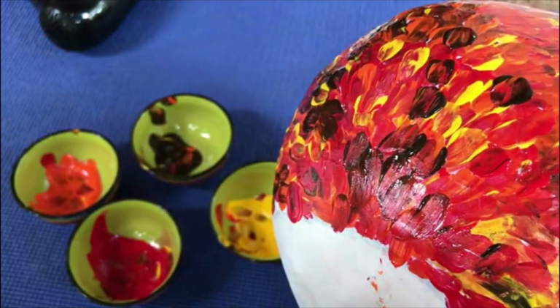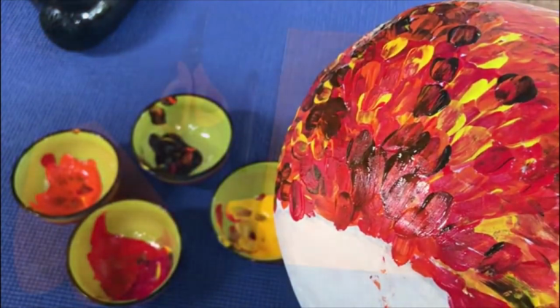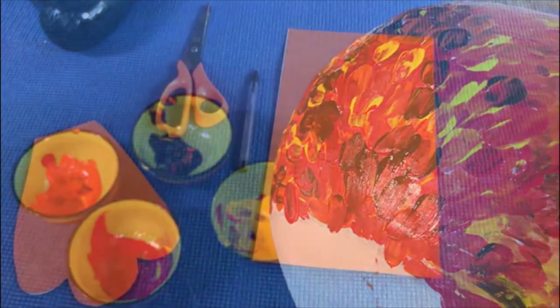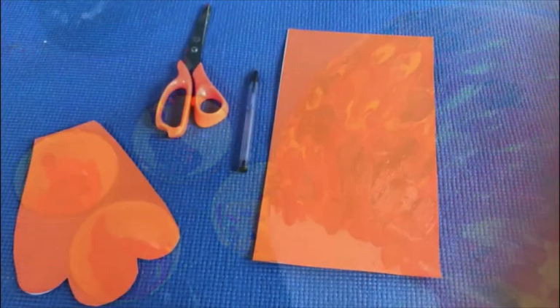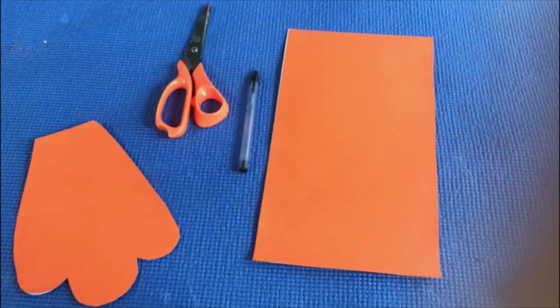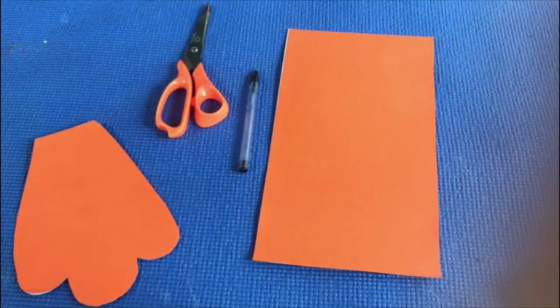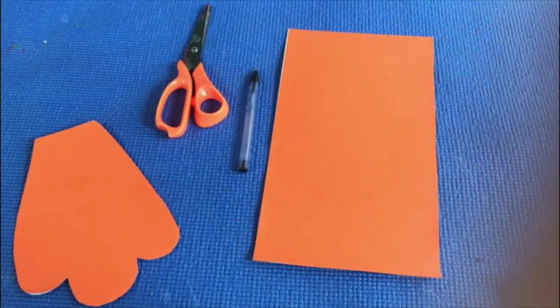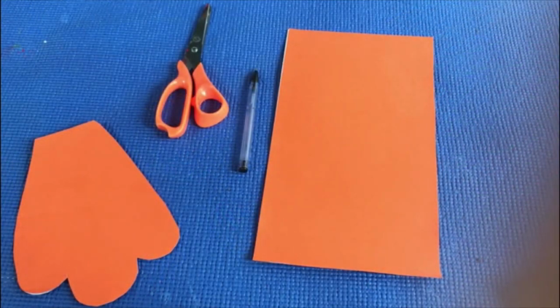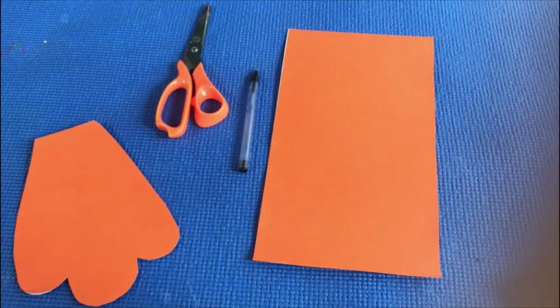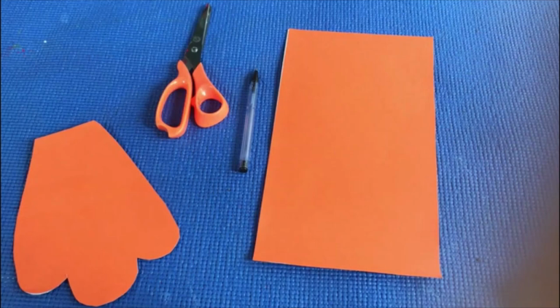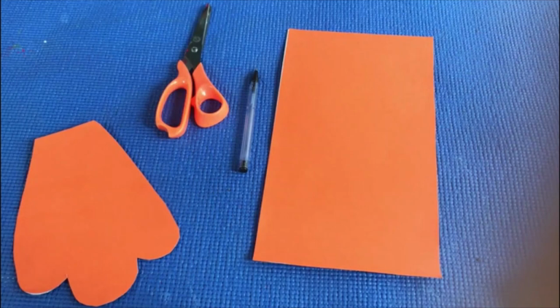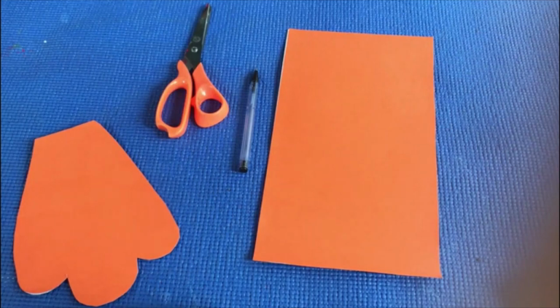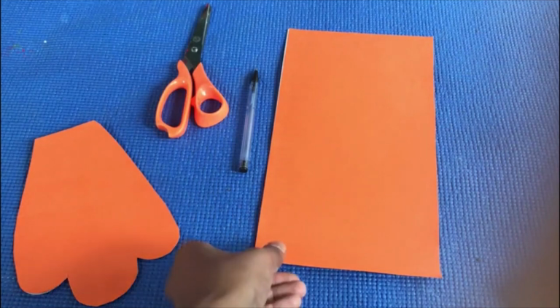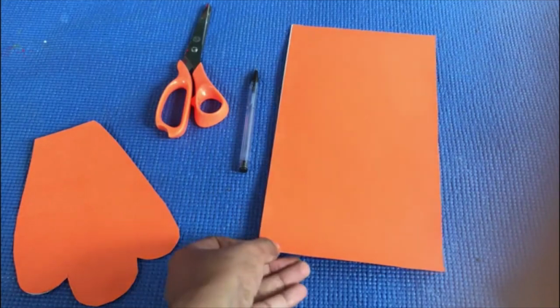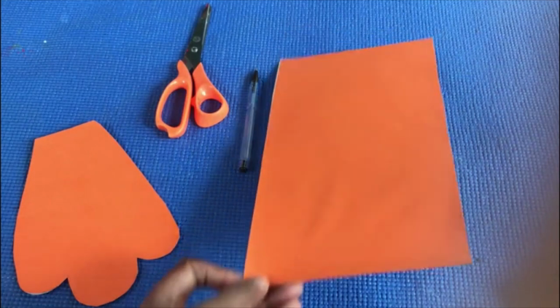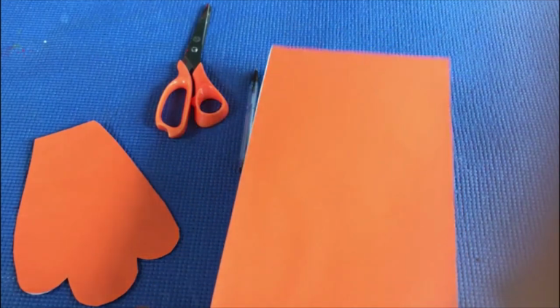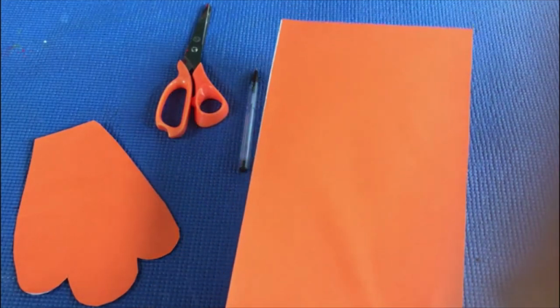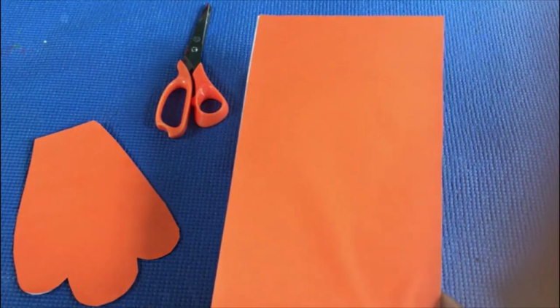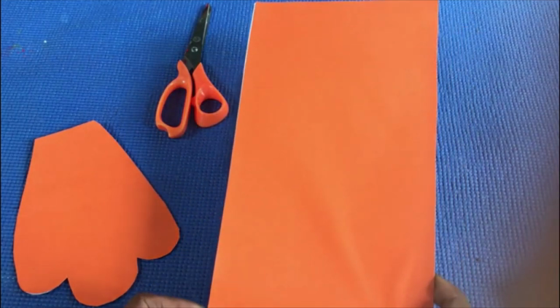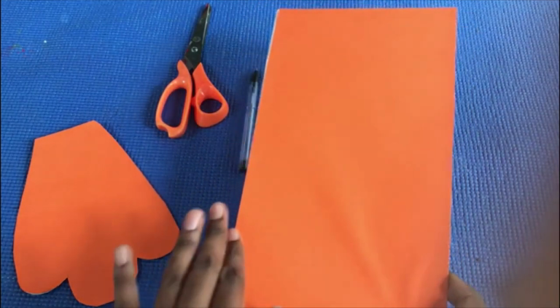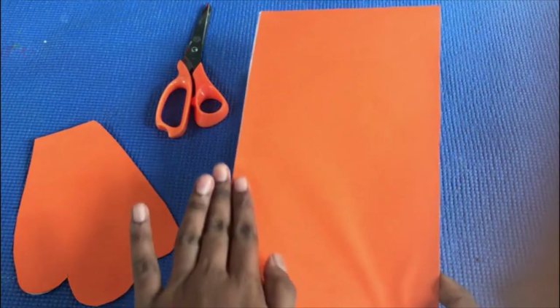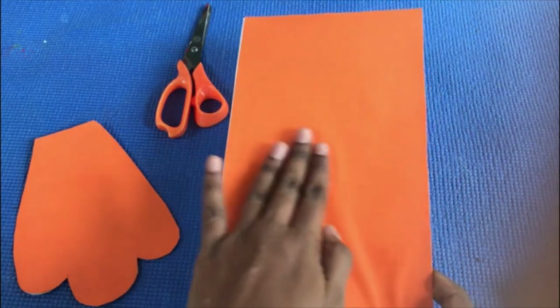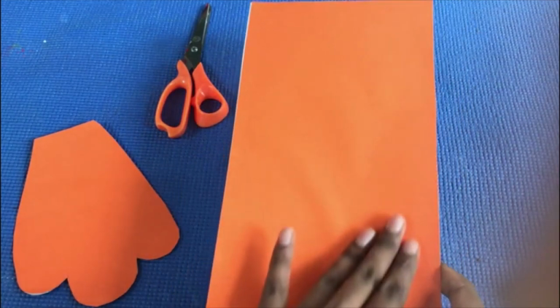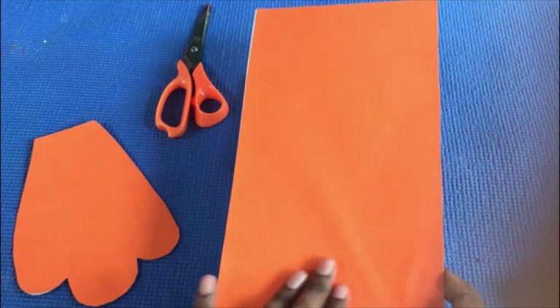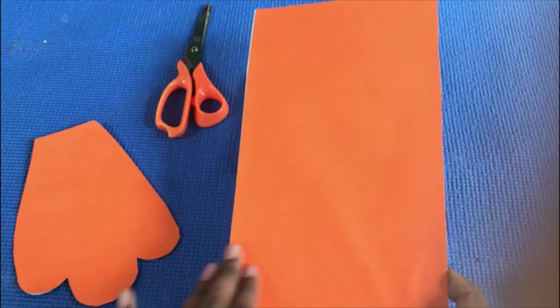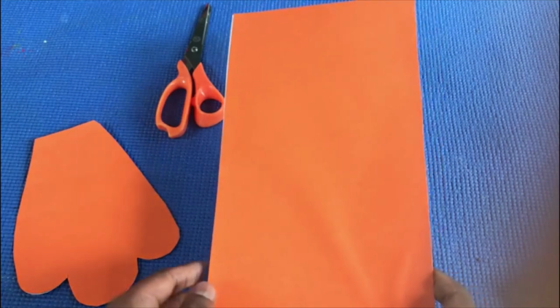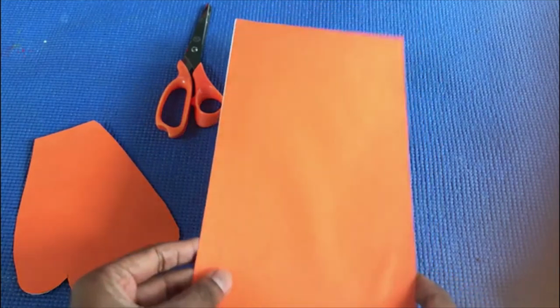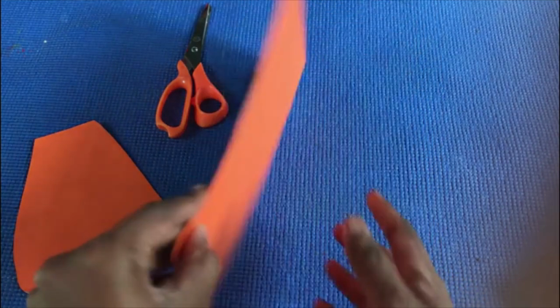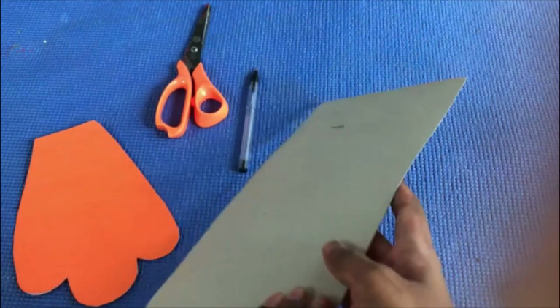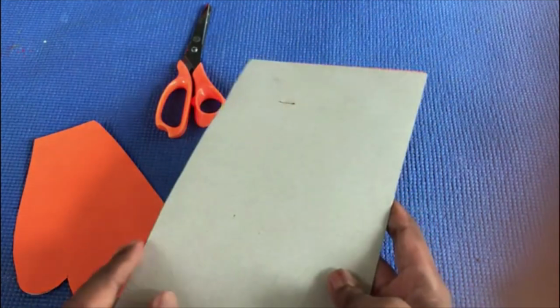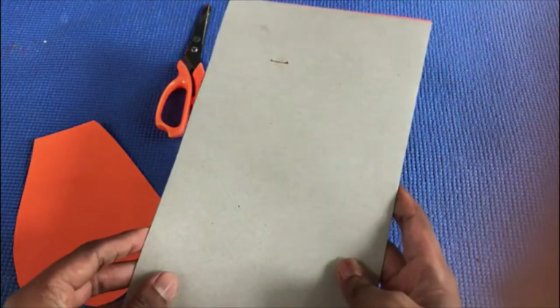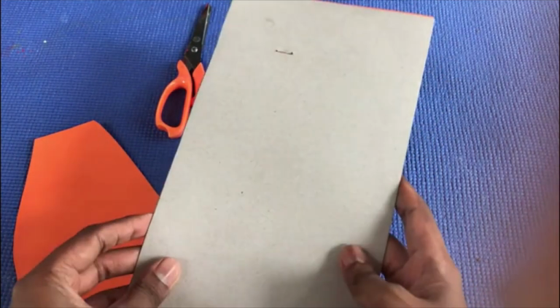Now we are going to cut the foot of the hen. For that, you have to paste orange colored A4 paper onto a box board.